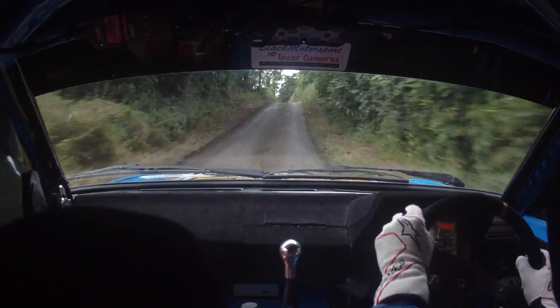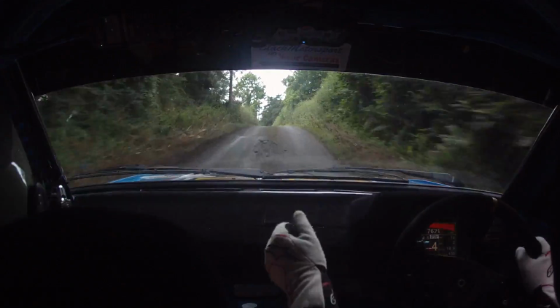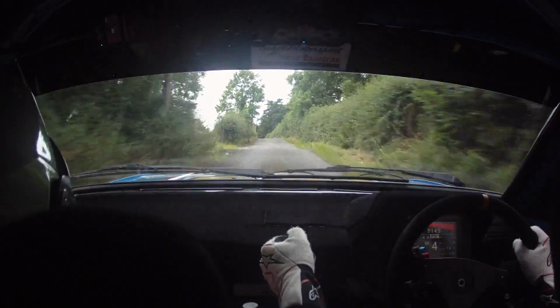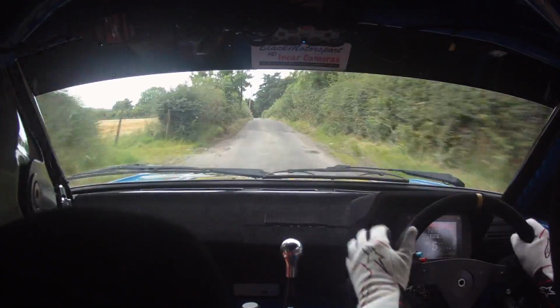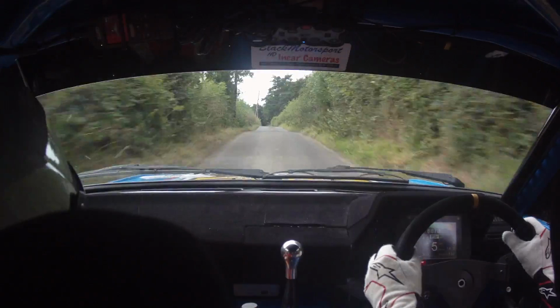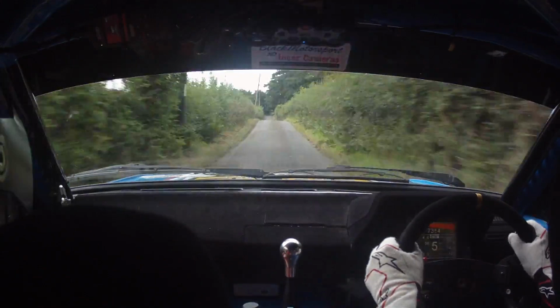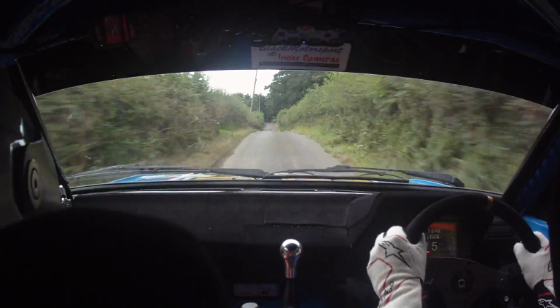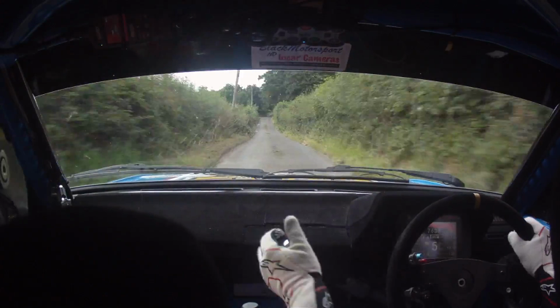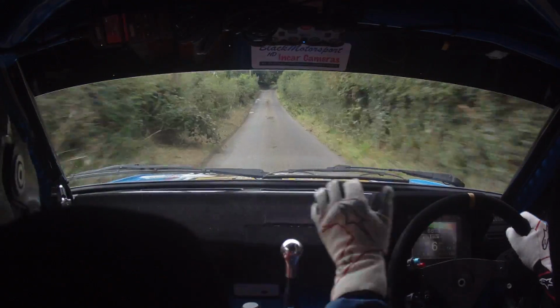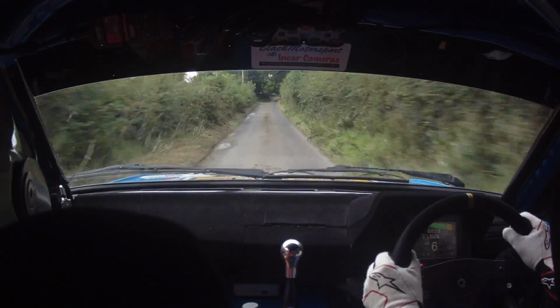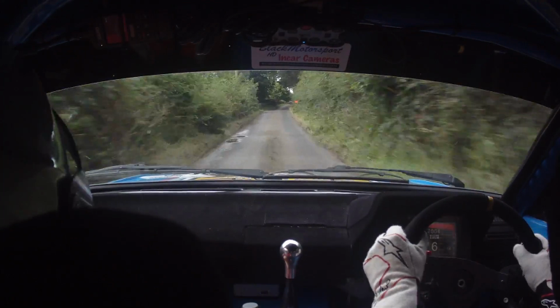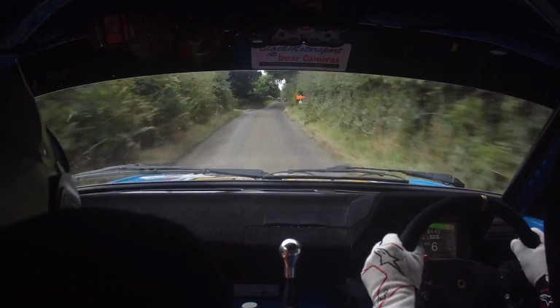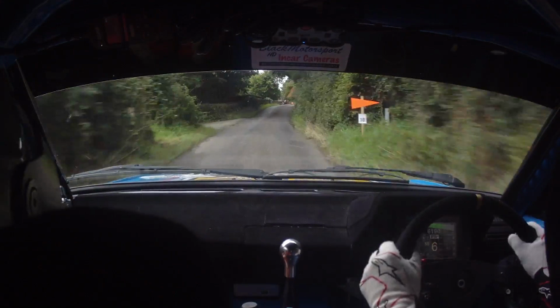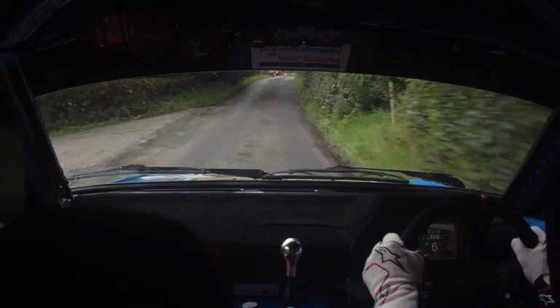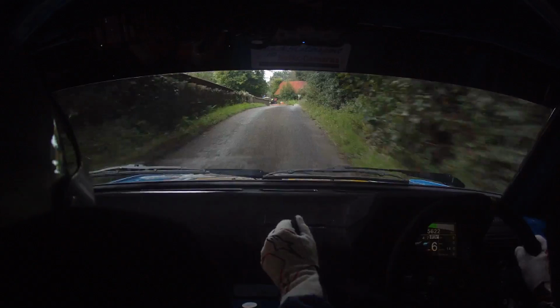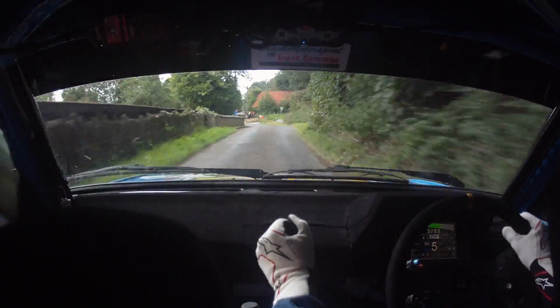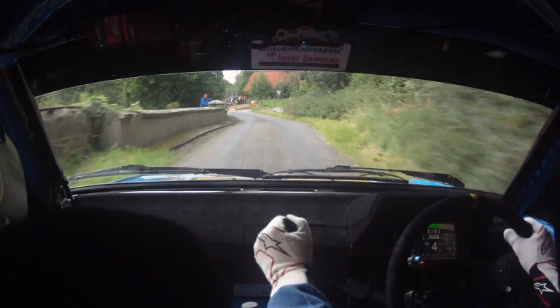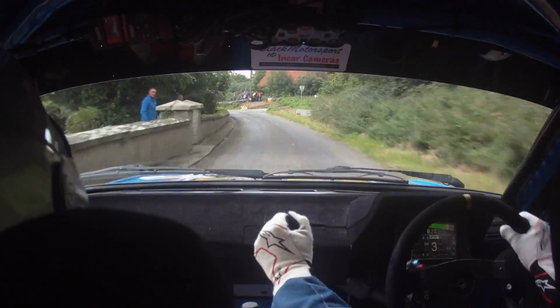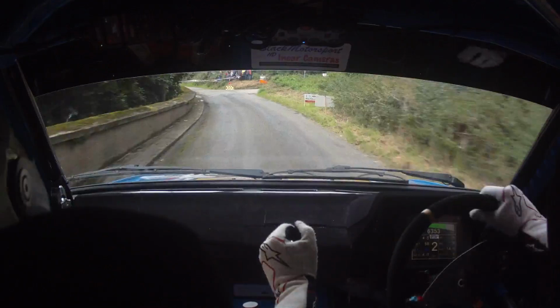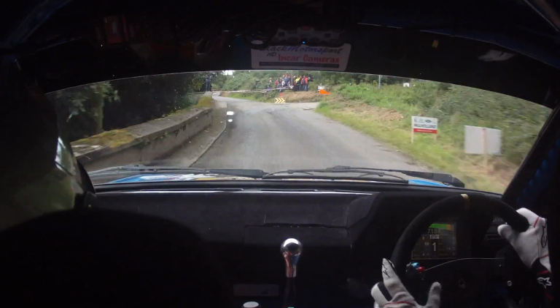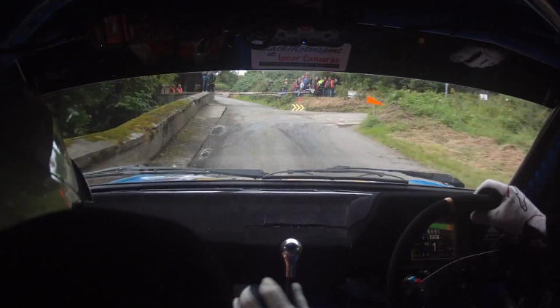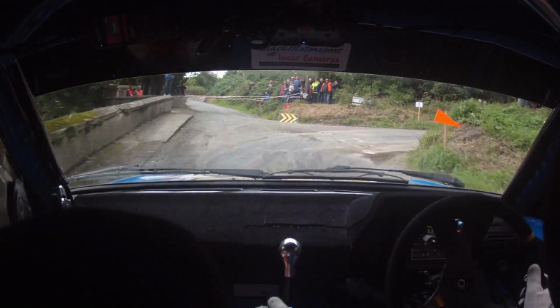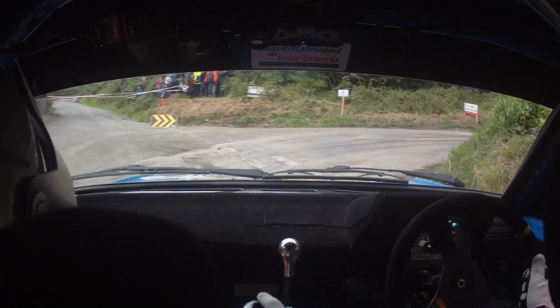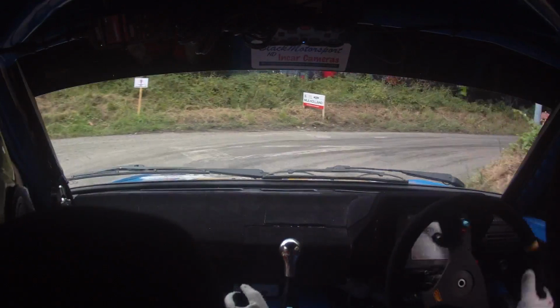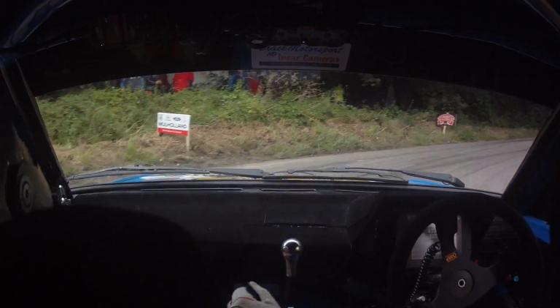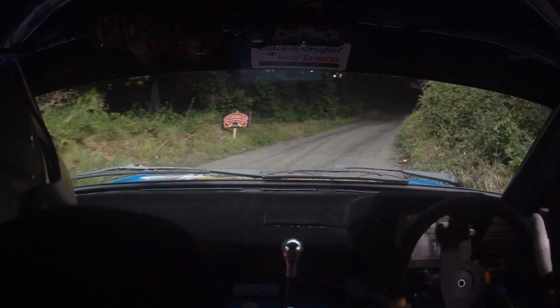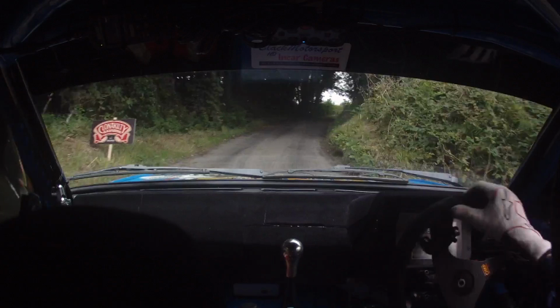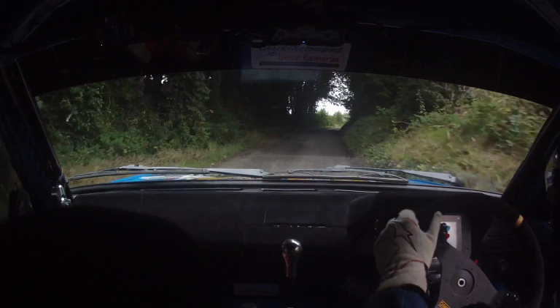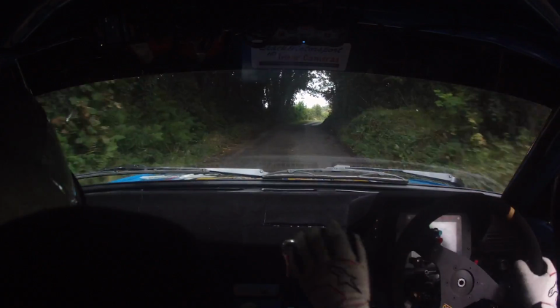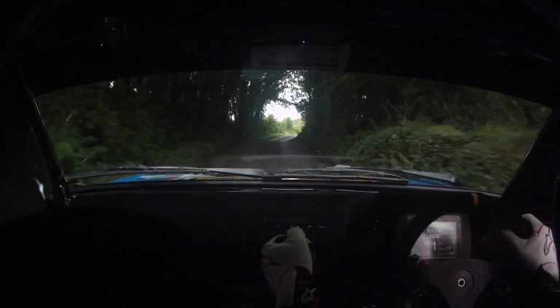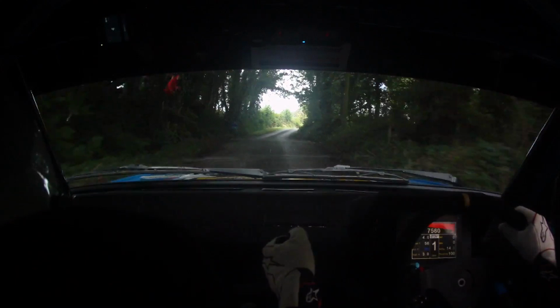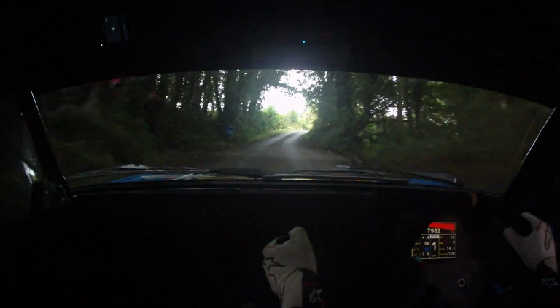And 1 right into very slow 1 left over crest. Turn hairpin right at the pole. Long 1 right up. In the left on flat crest jump.